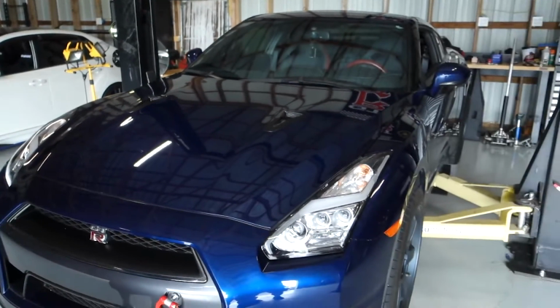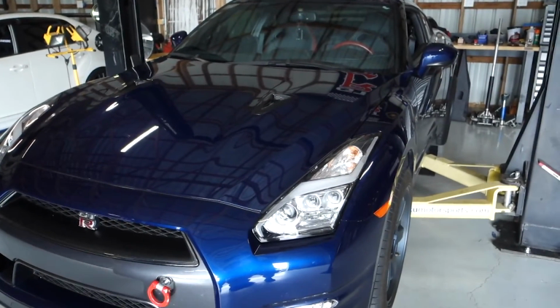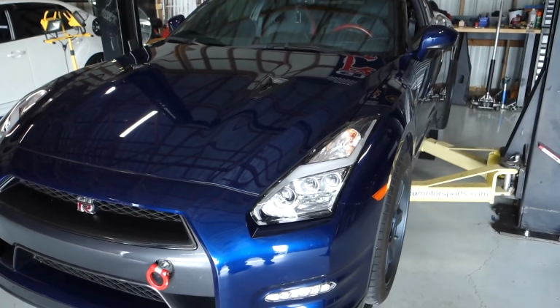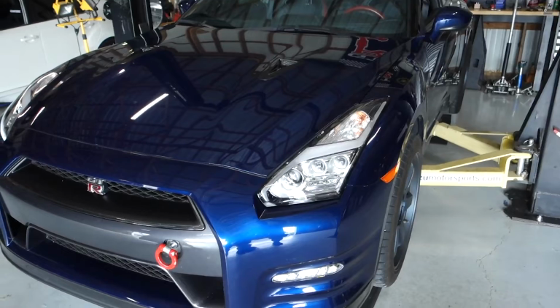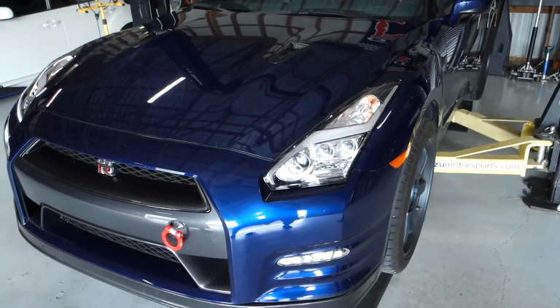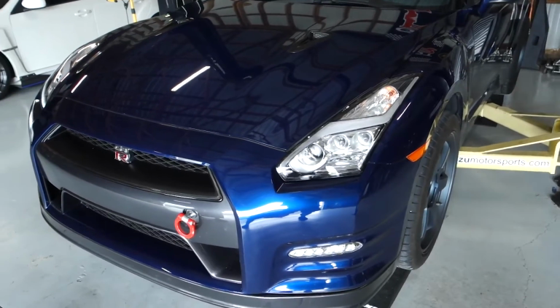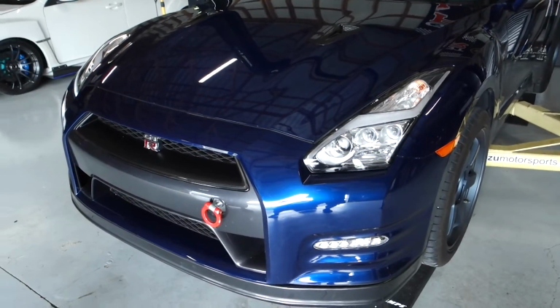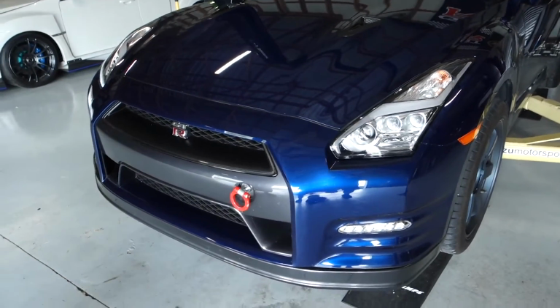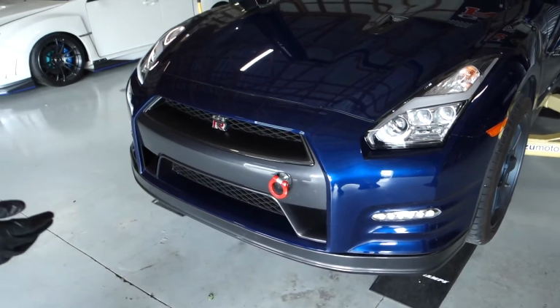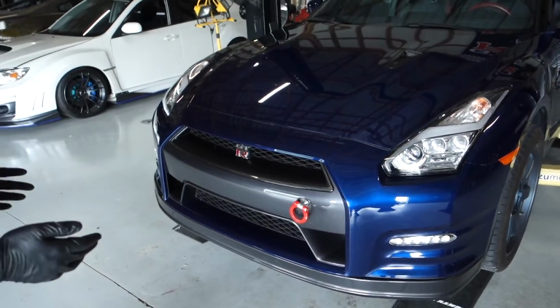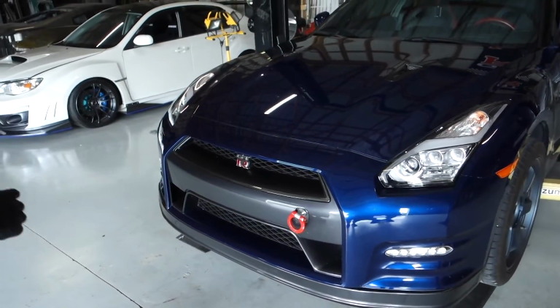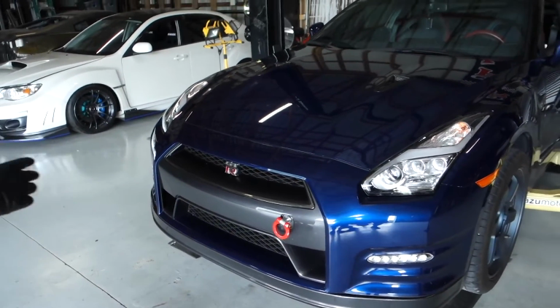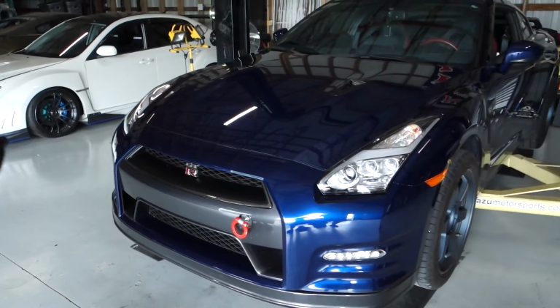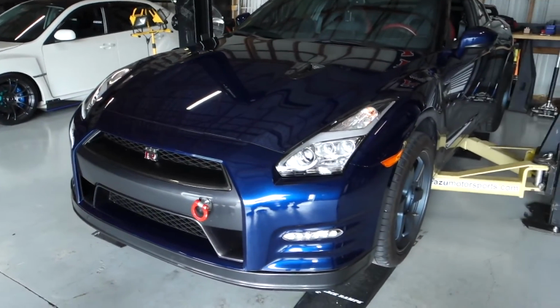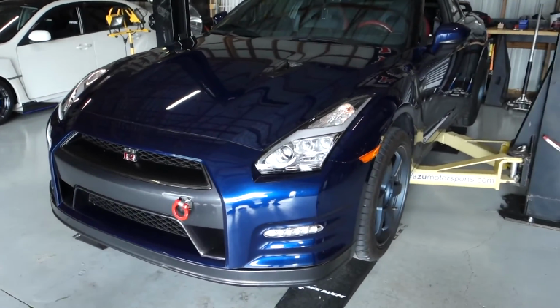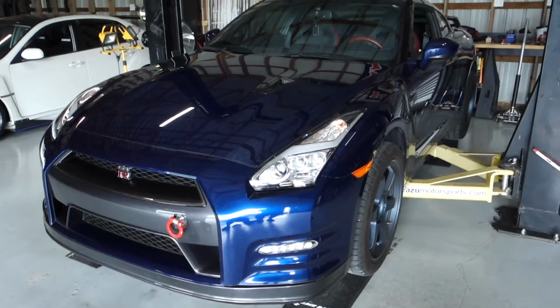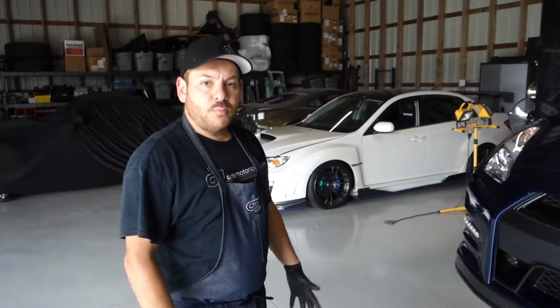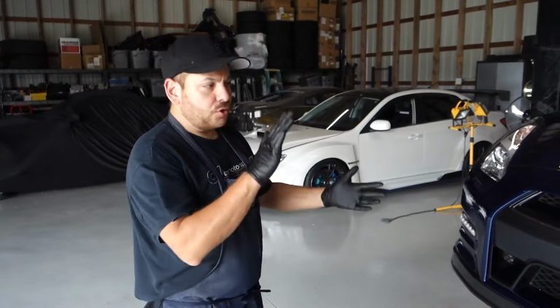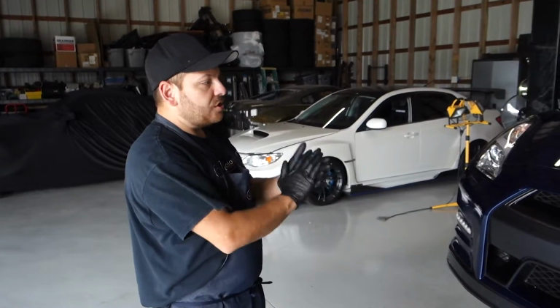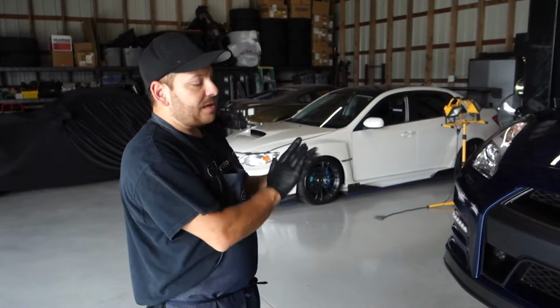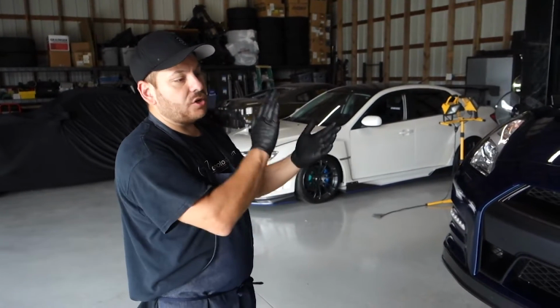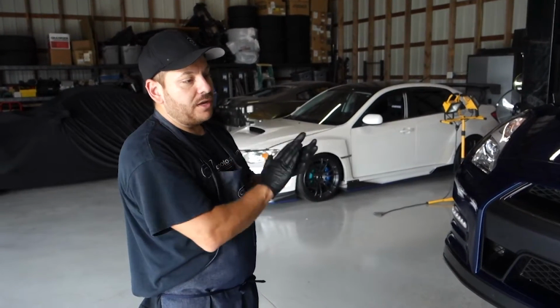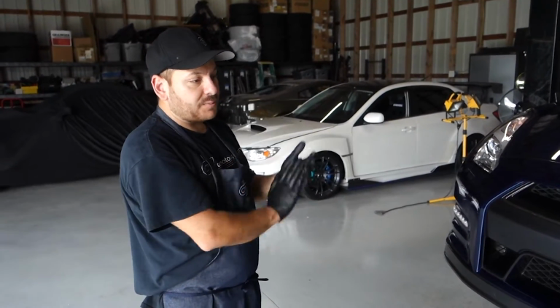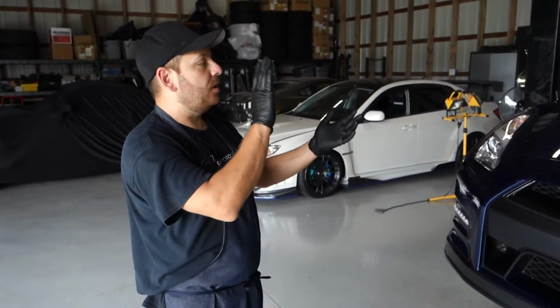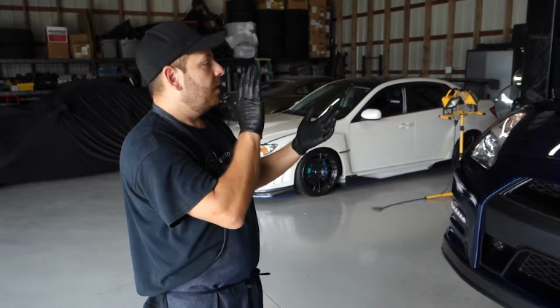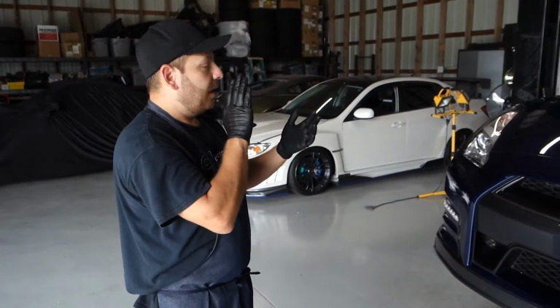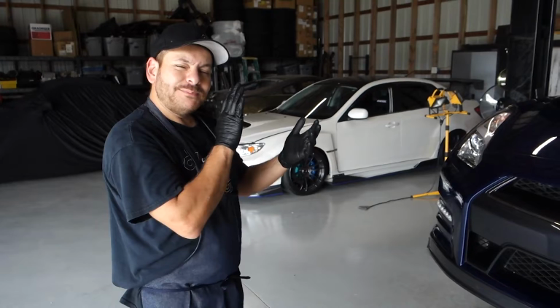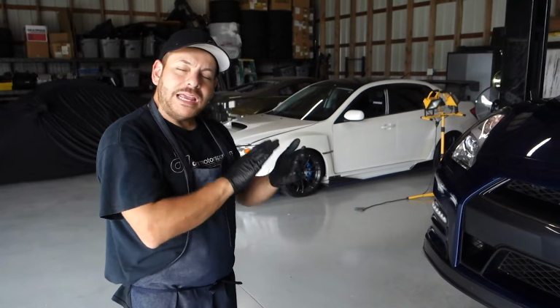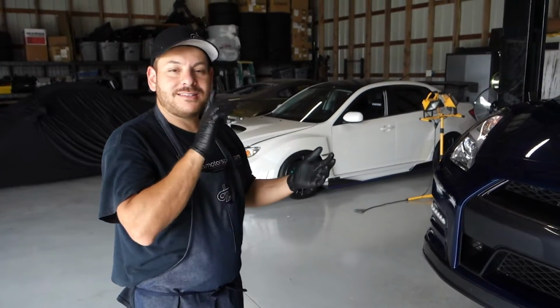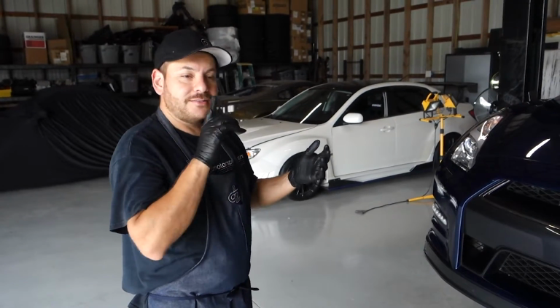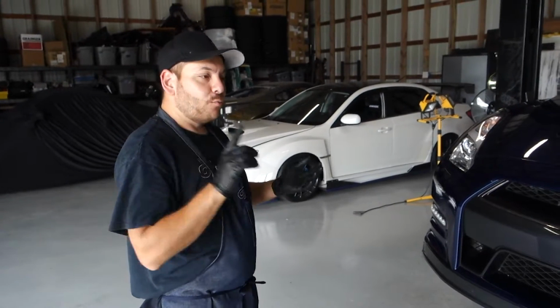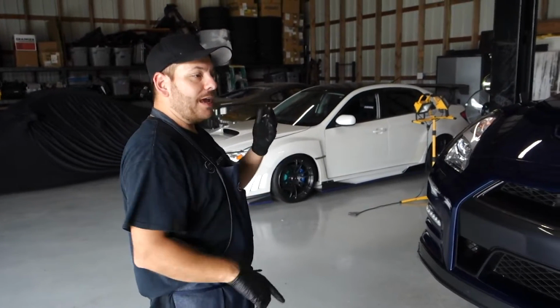We may or may not be keeping that color. We may or may not be keeping the stance, and we may or may not be keeping anything stock. We're going to do engine, transmission, wheels, suspension, brakes, and roll cage.